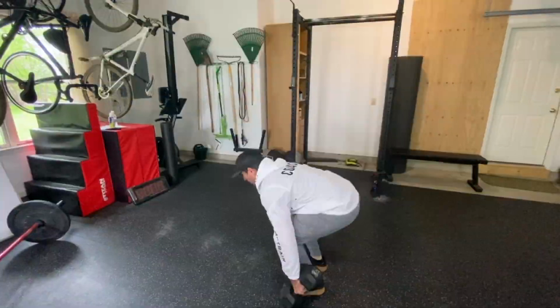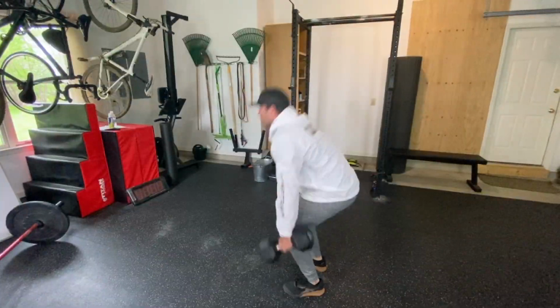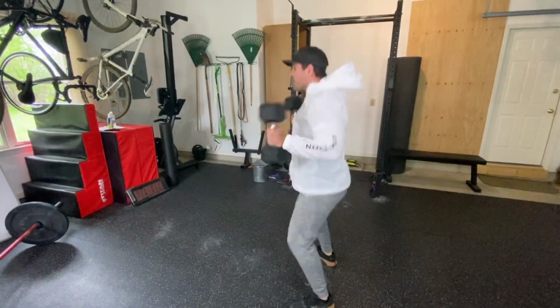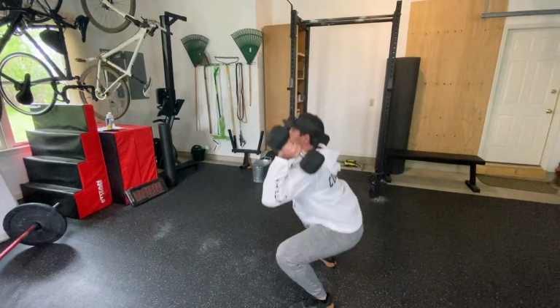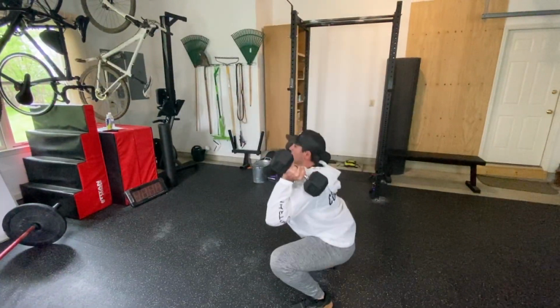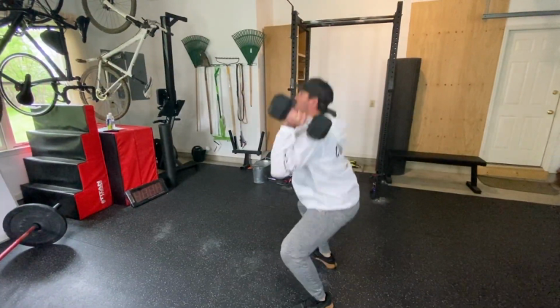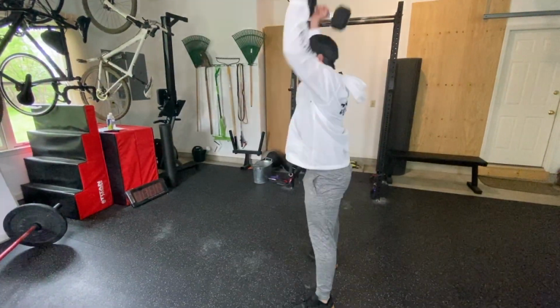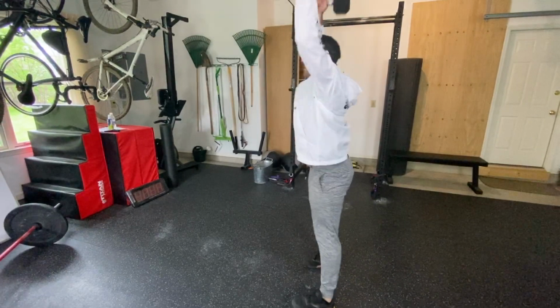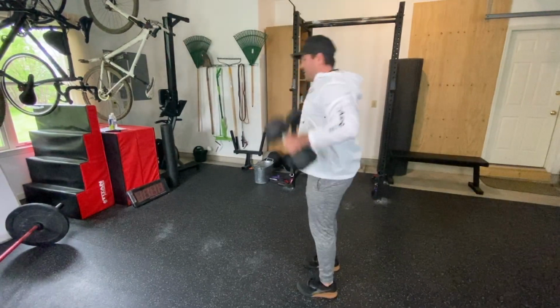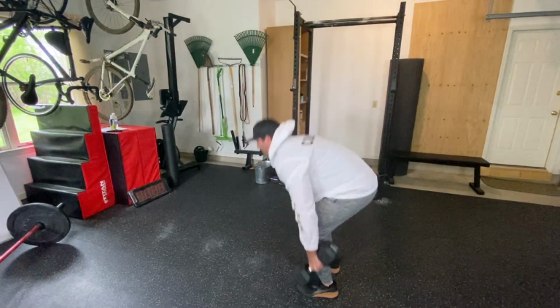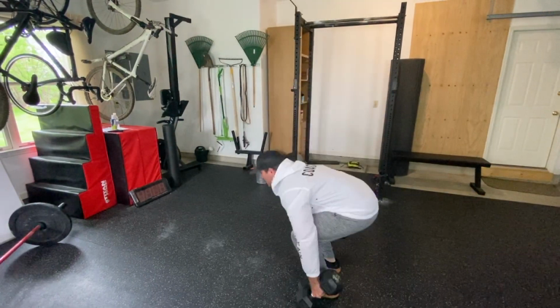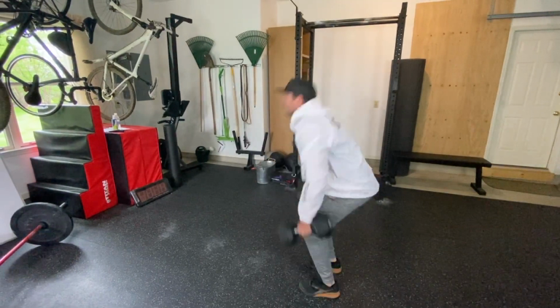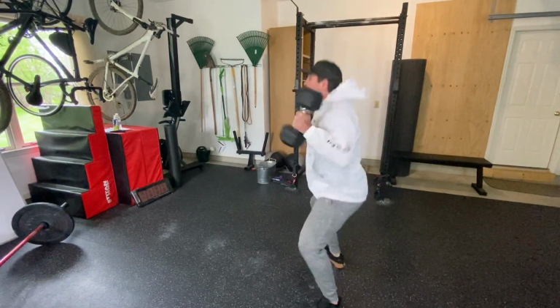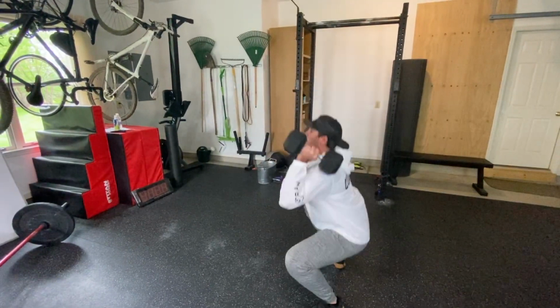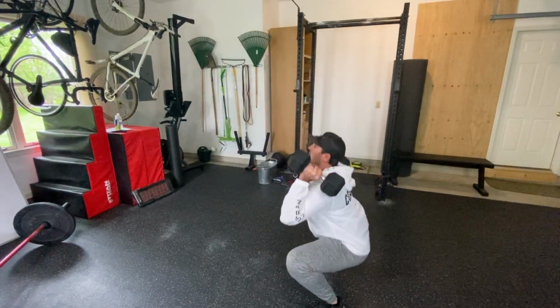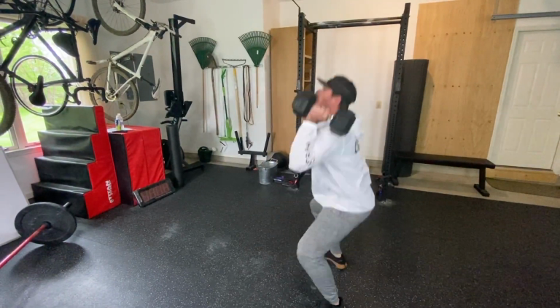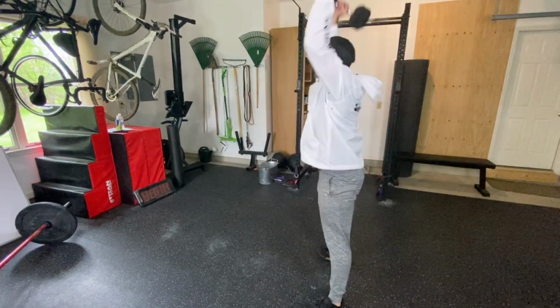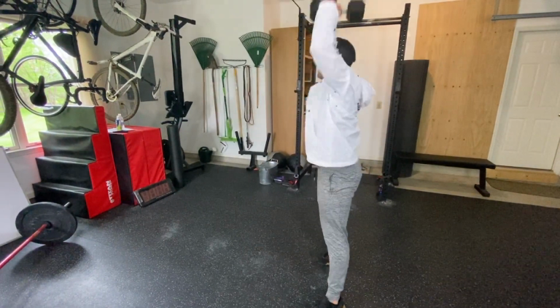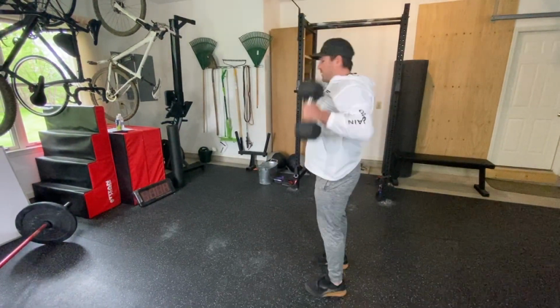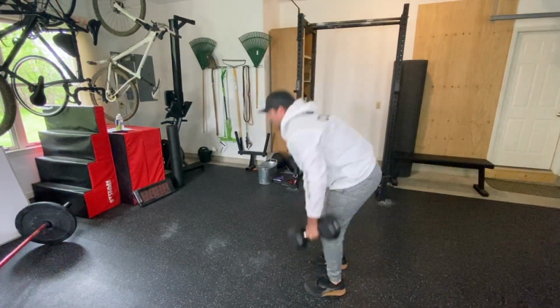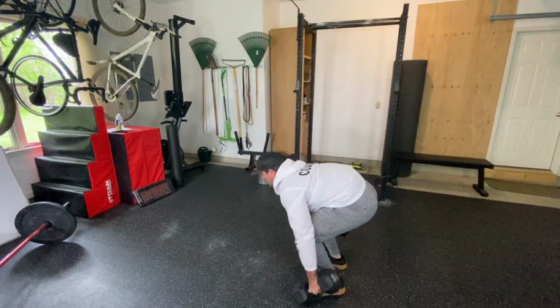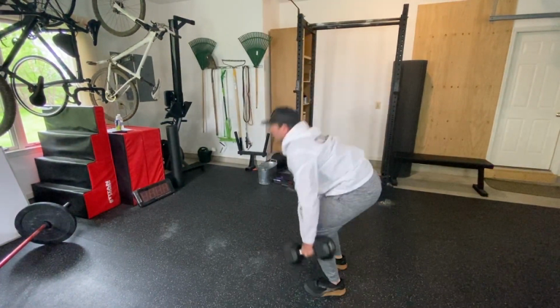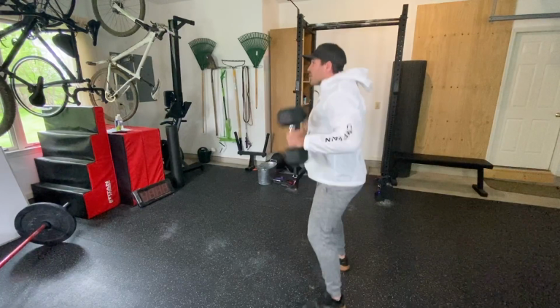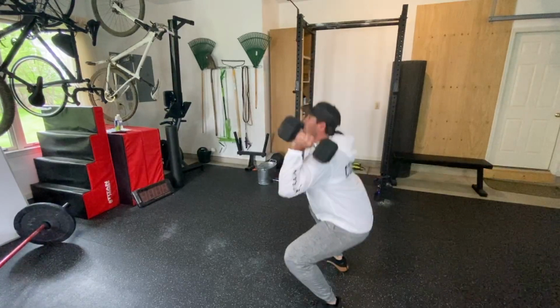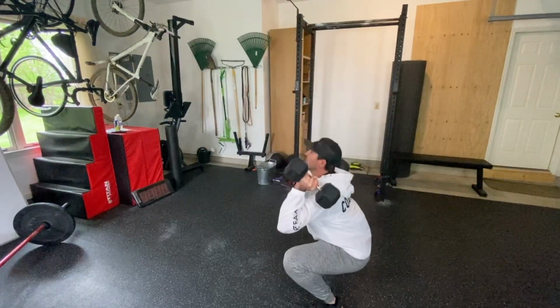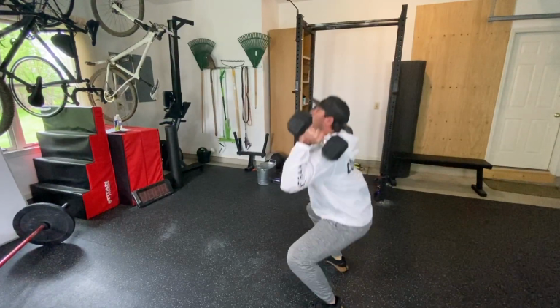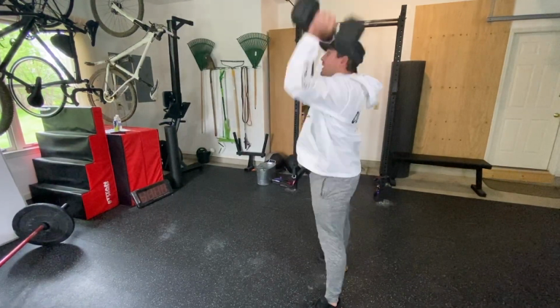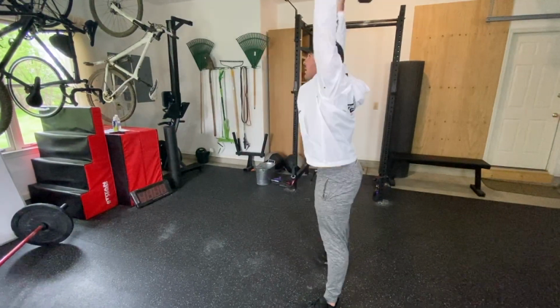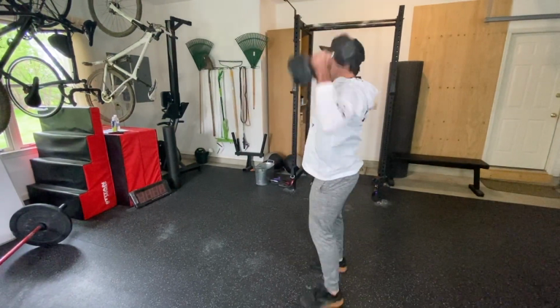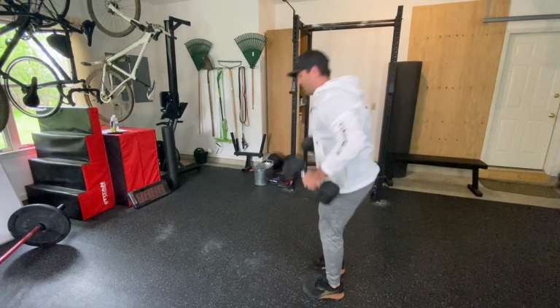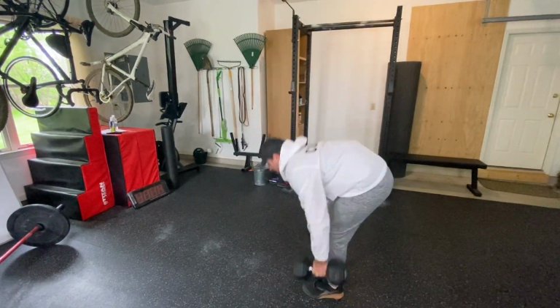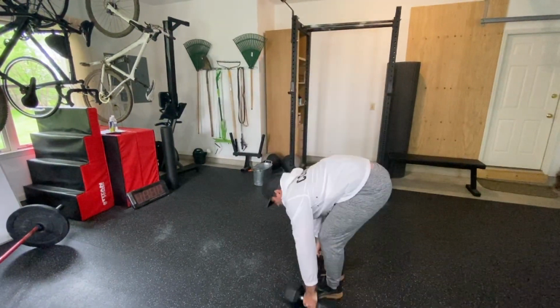We're expecting this workout to take between 12 and 20 minutes to finish. When we're scaling and modifying this, what we're really going to be looking for is time domains.